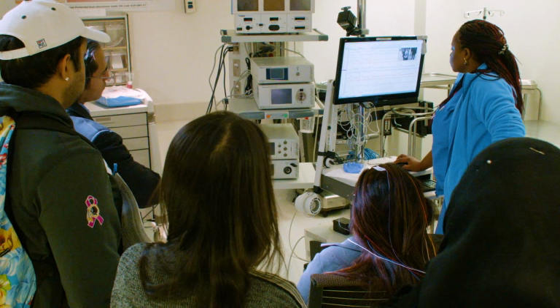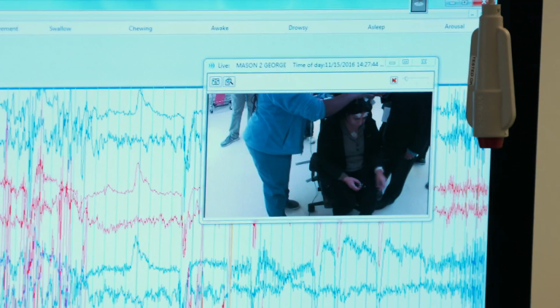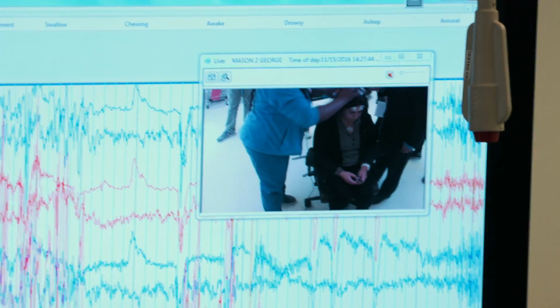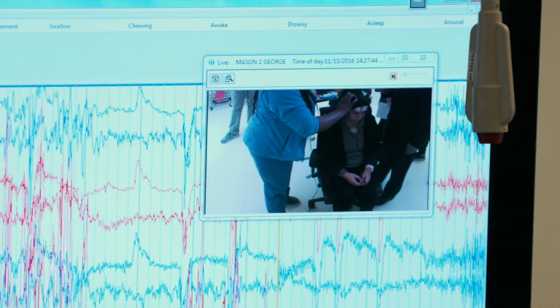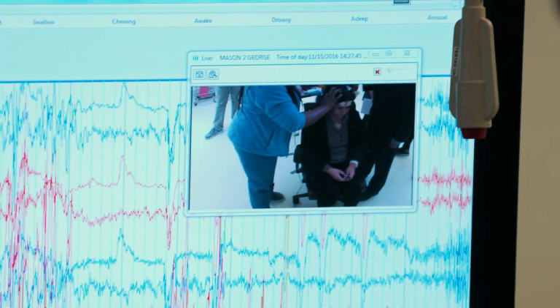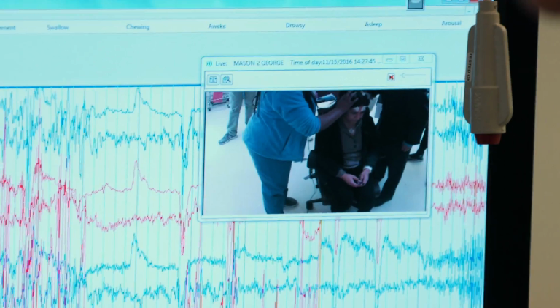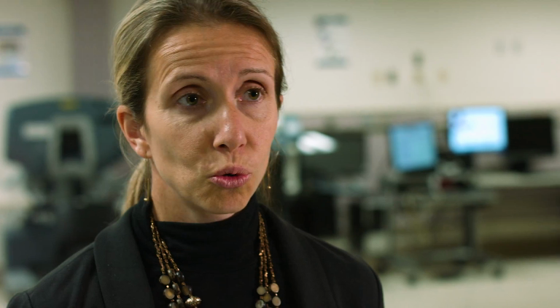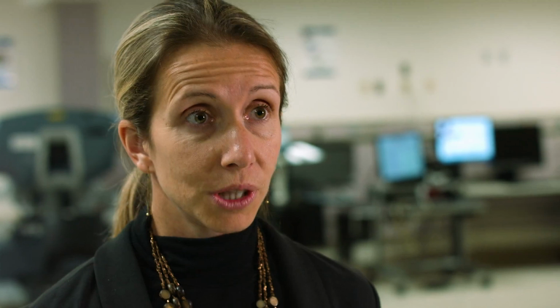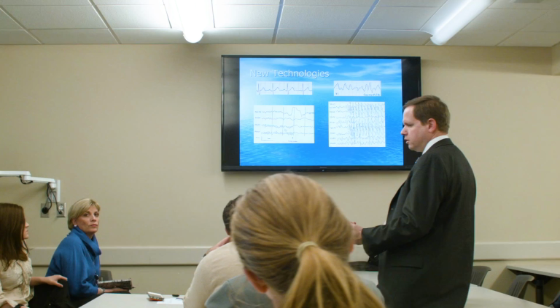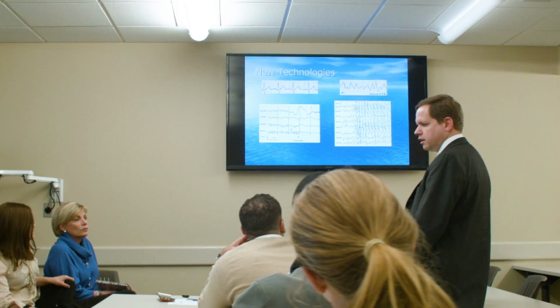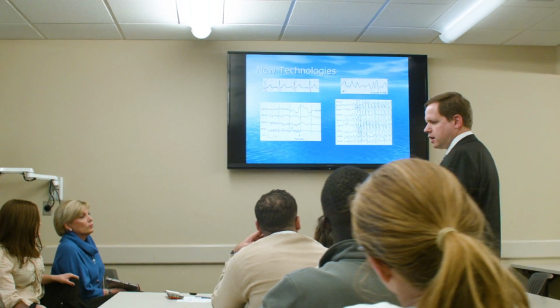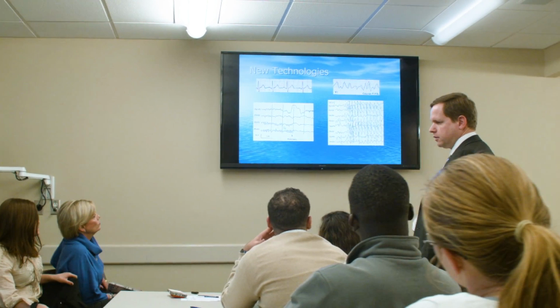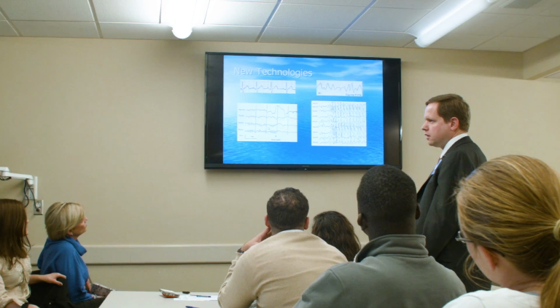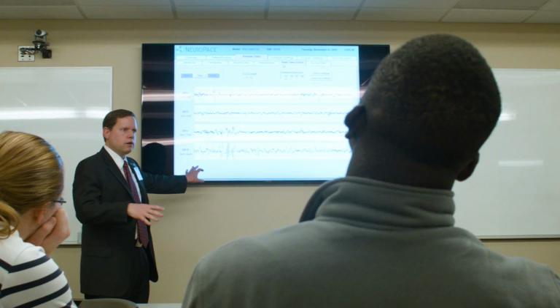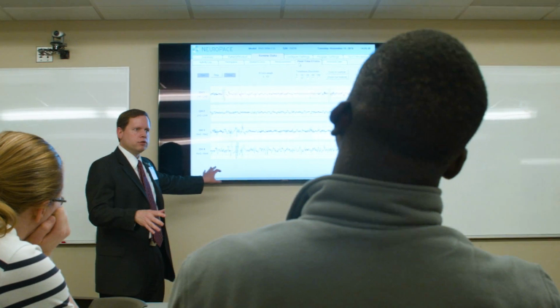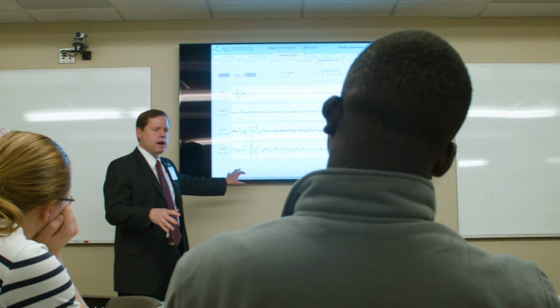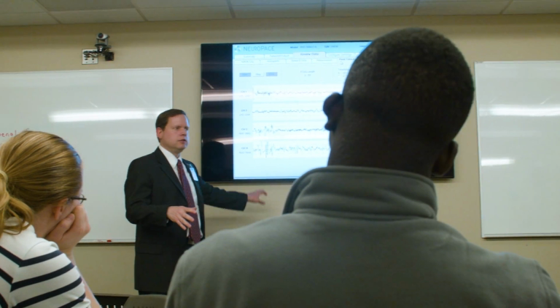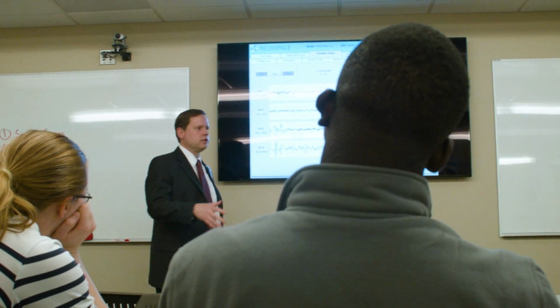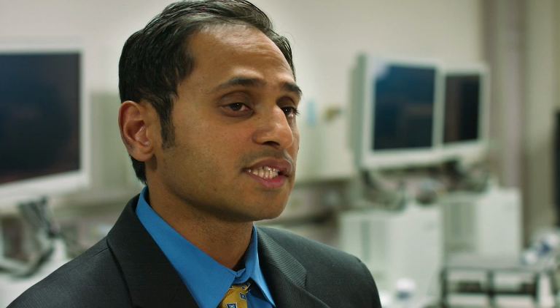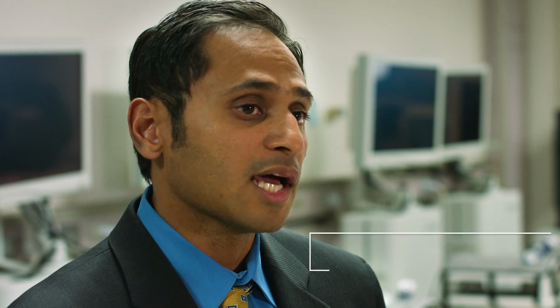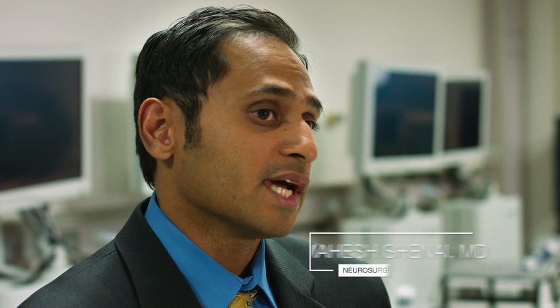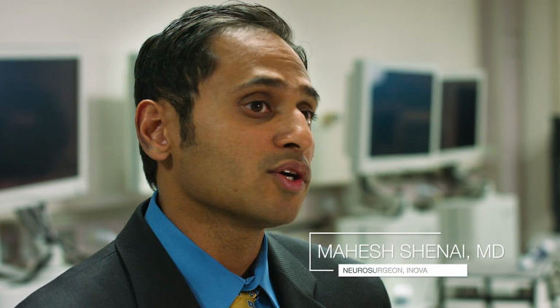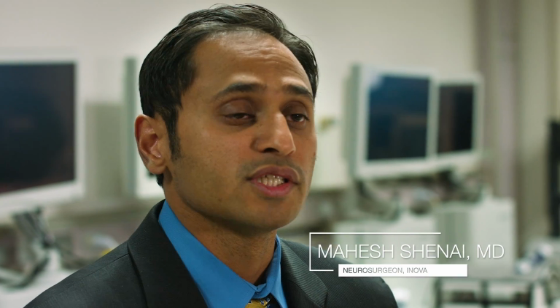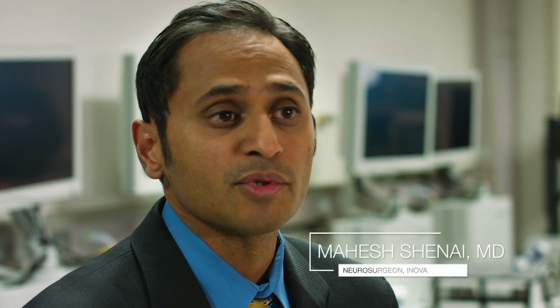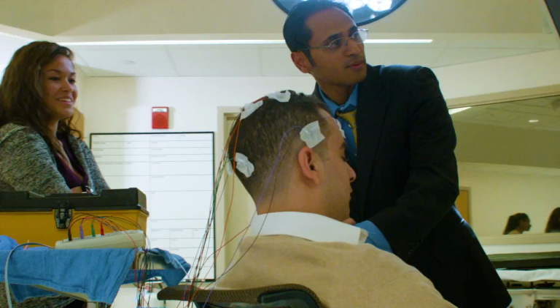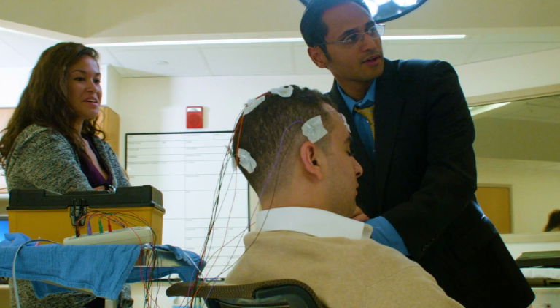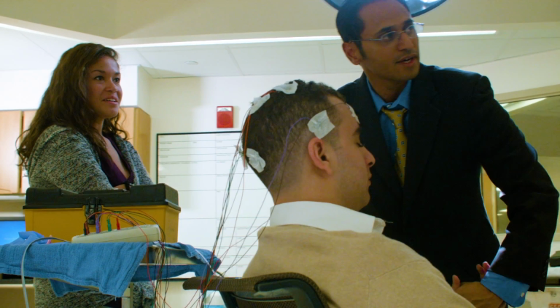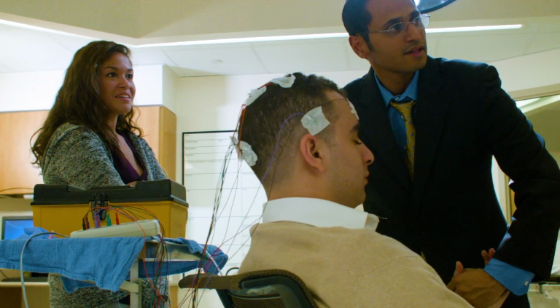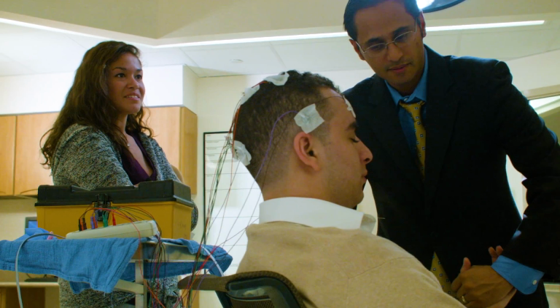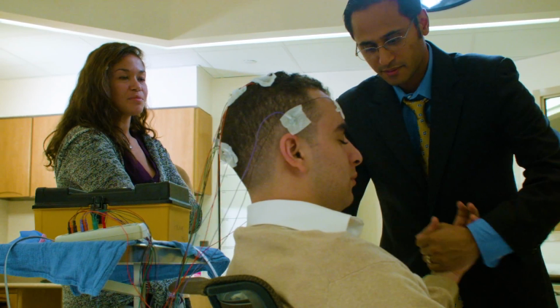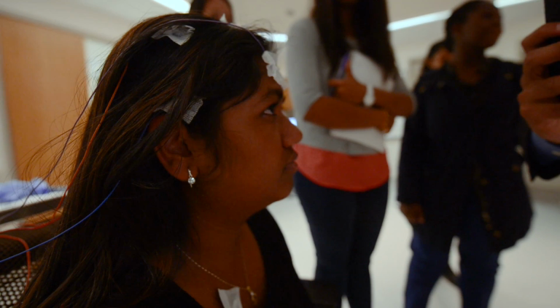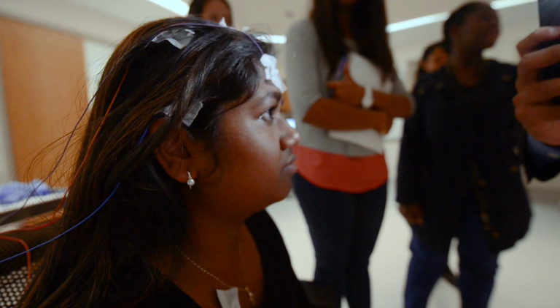We have a patient right now with an implant to control her seizure. The students get to talk to the patient and understand how the technology works. The second lab is we actually hooked the students up to an EEG monitor to measure their brain waves.